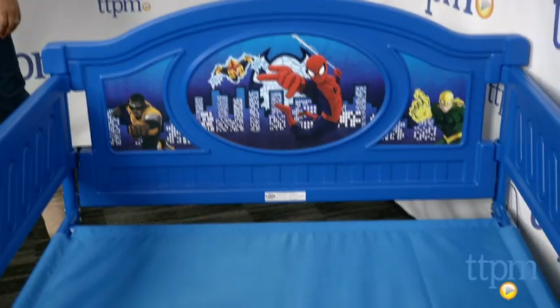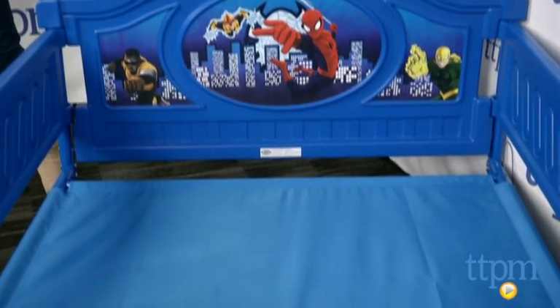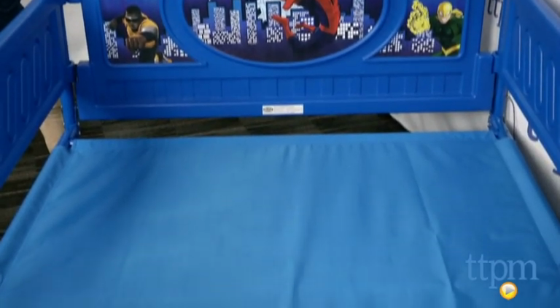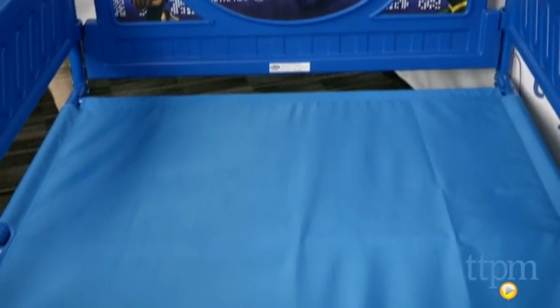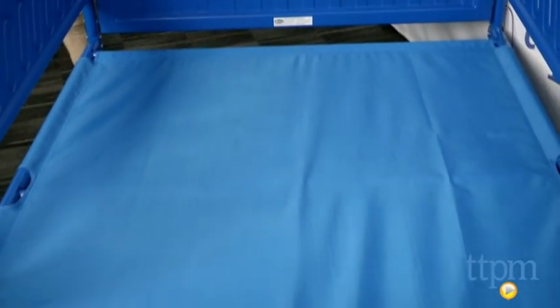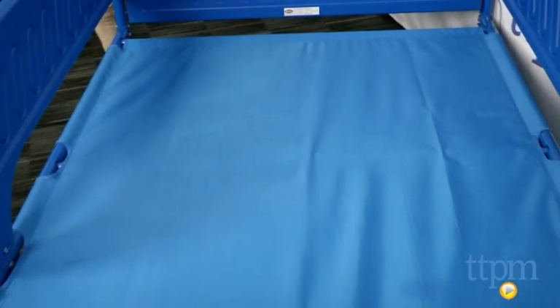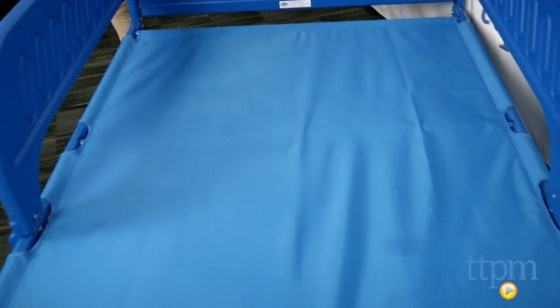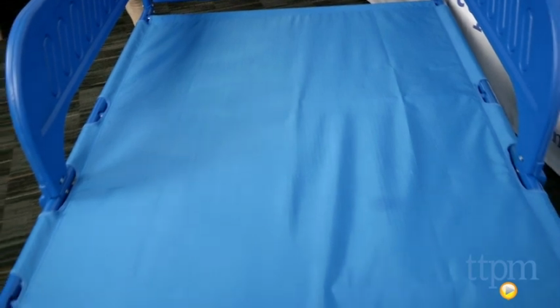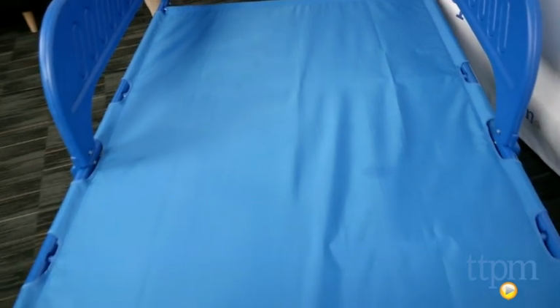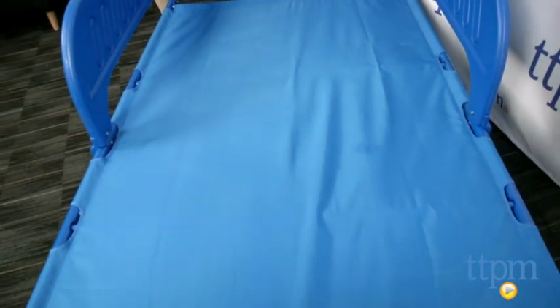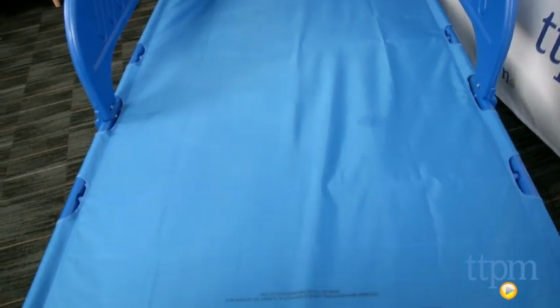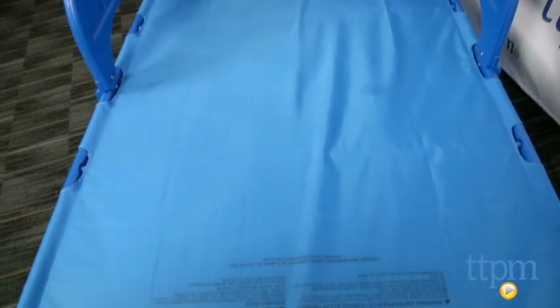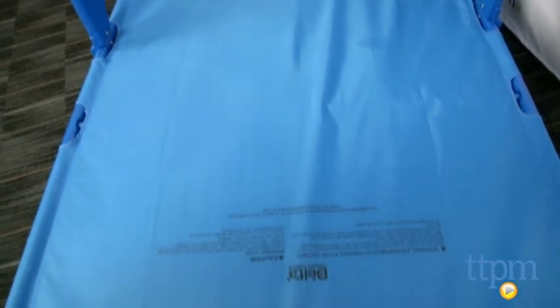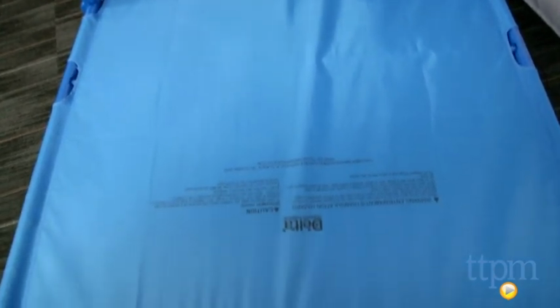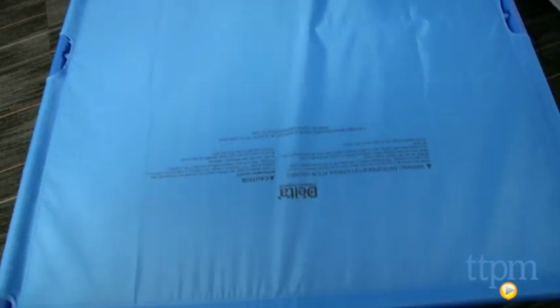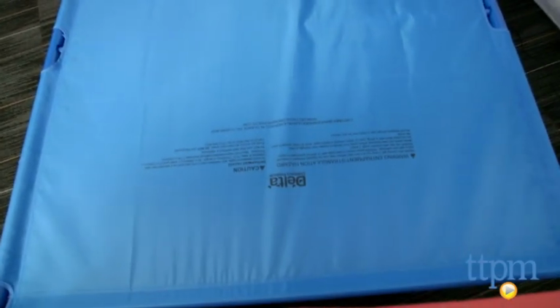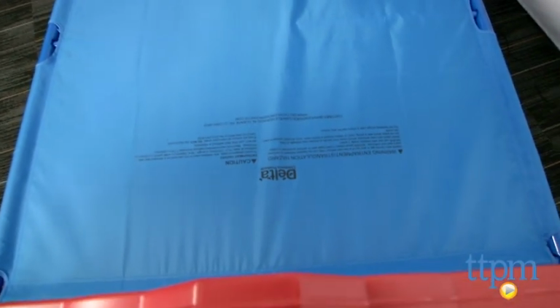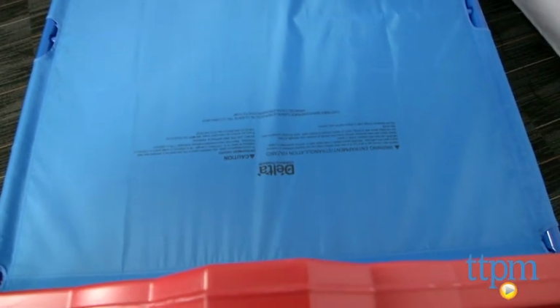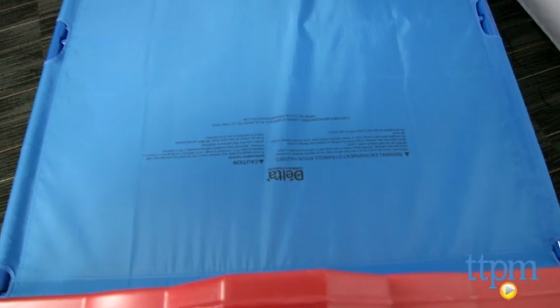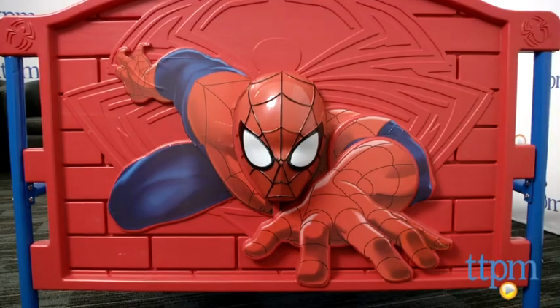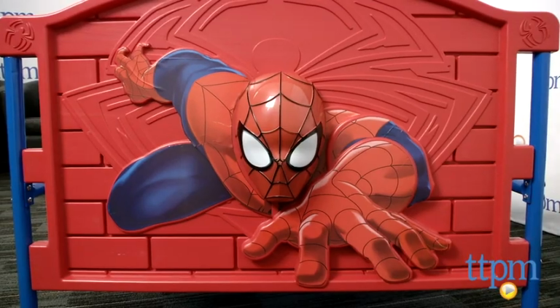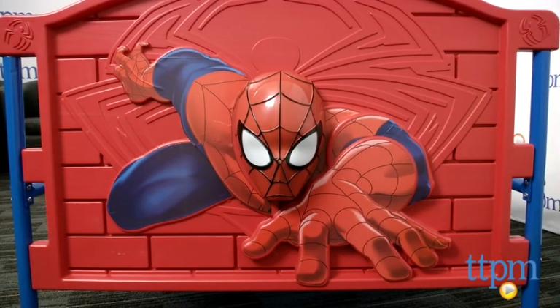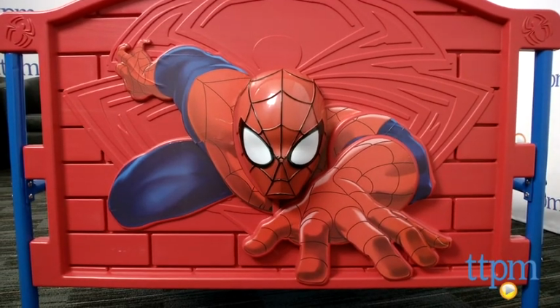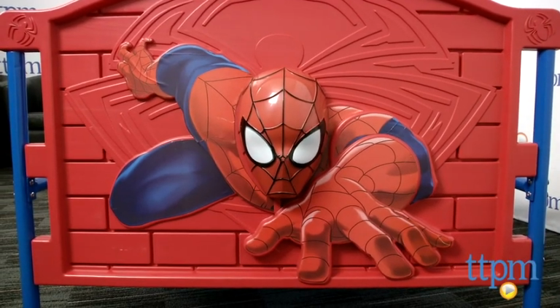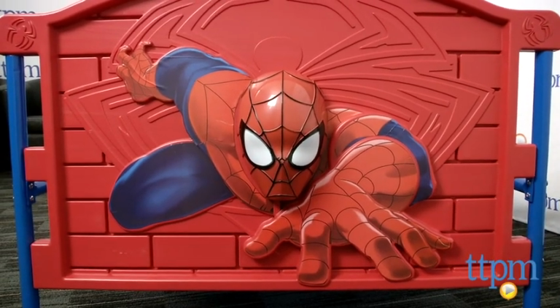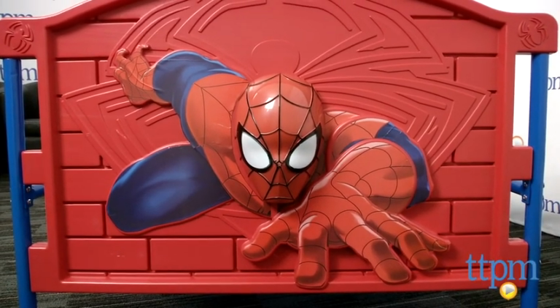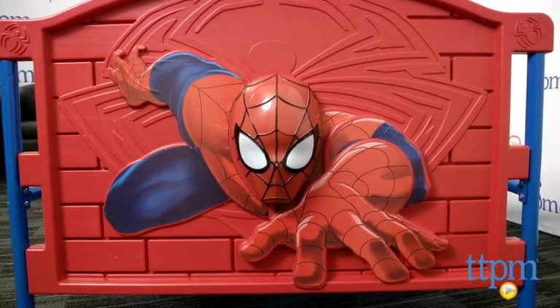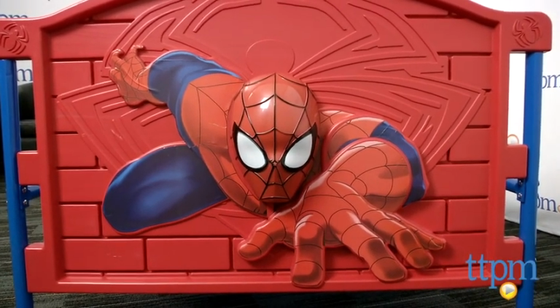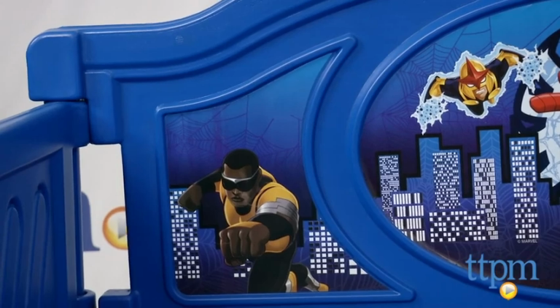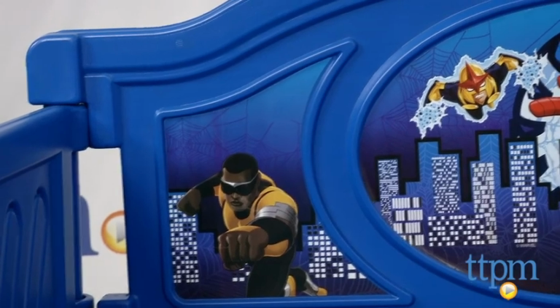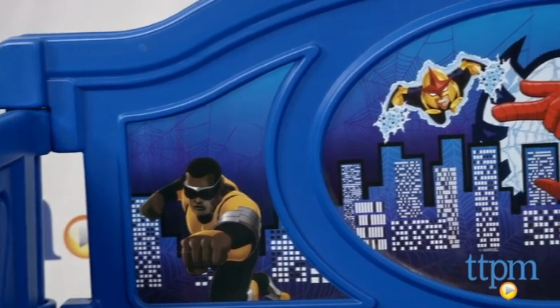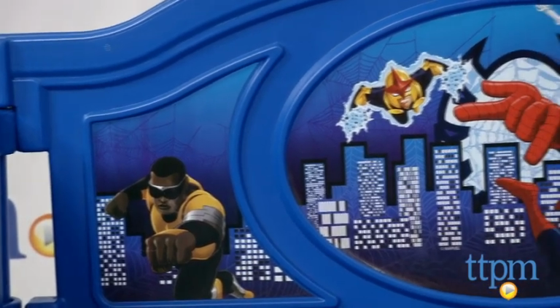Any Spider-Man fan is going to absolutely love this 3D Spider-Man bed when they see their favorite webbed hero come bursting out of the footboard. This bed fits standard twin mattresses, which are not included.